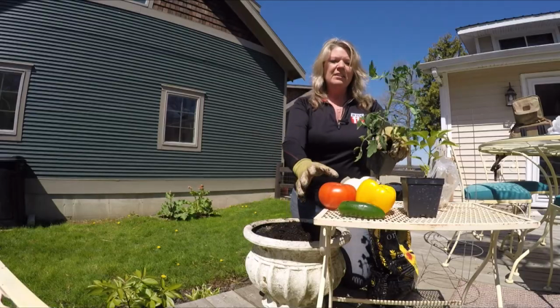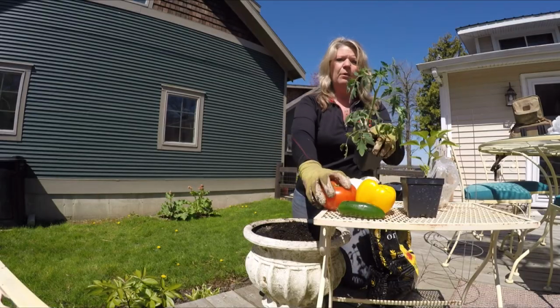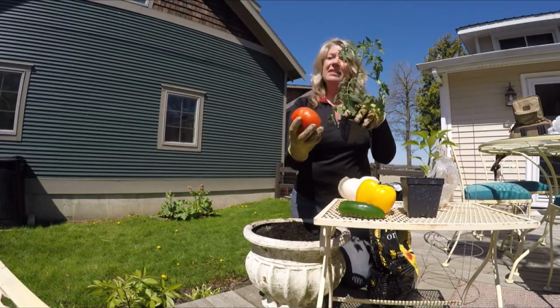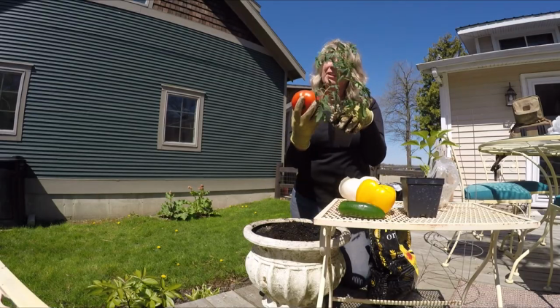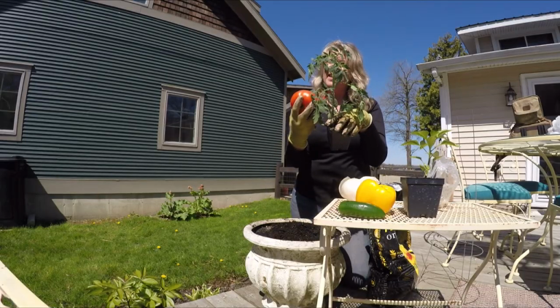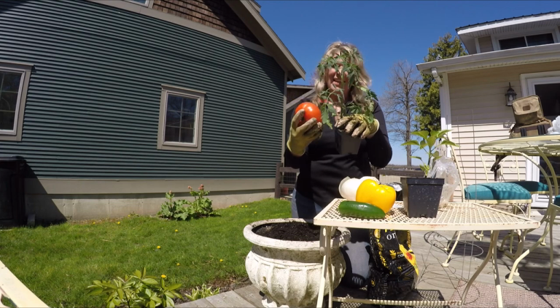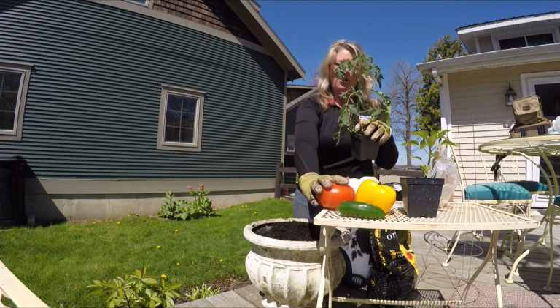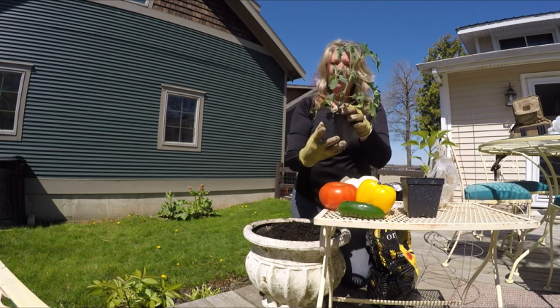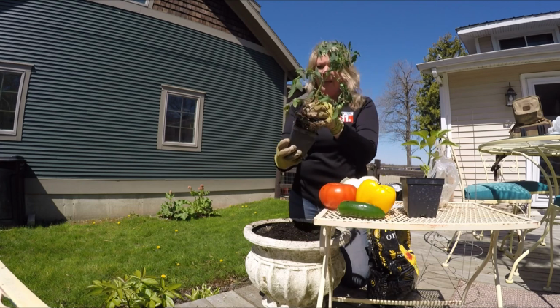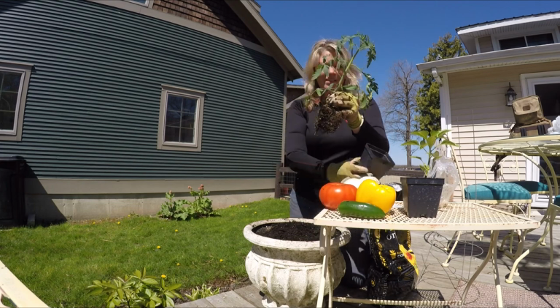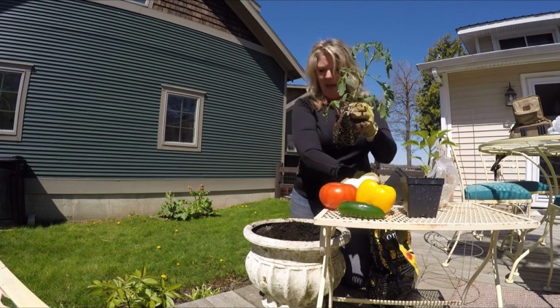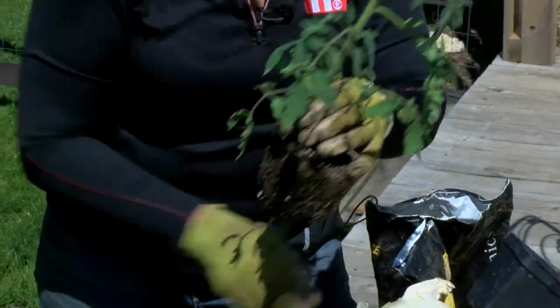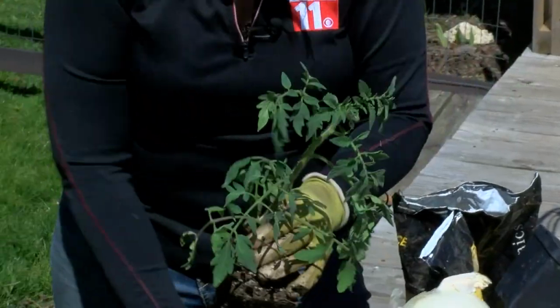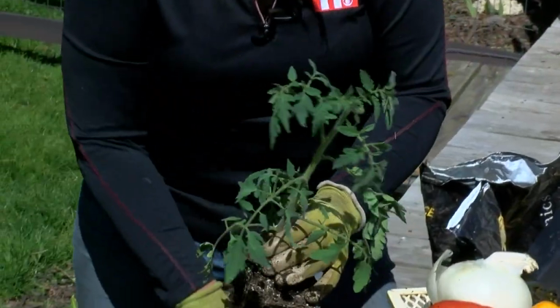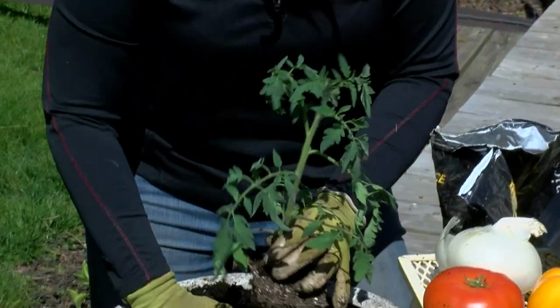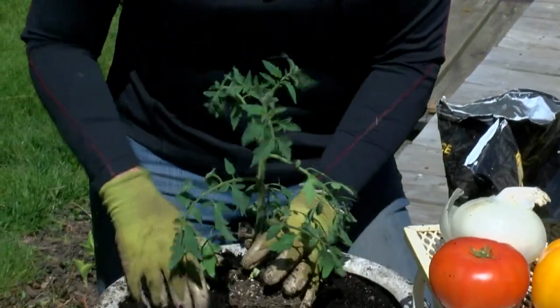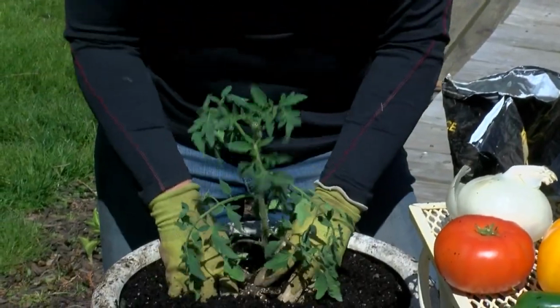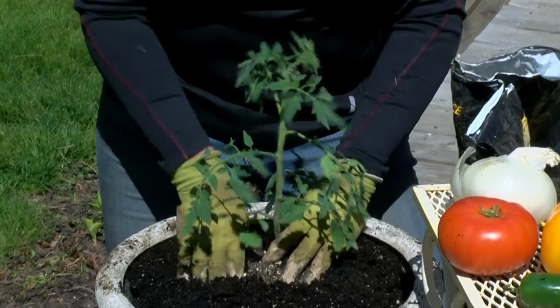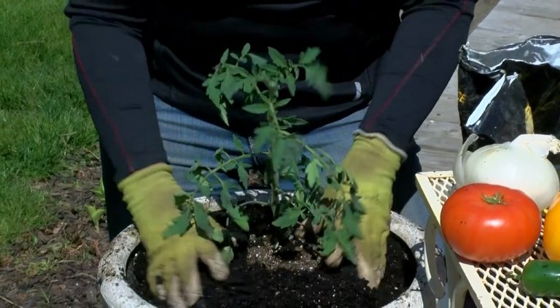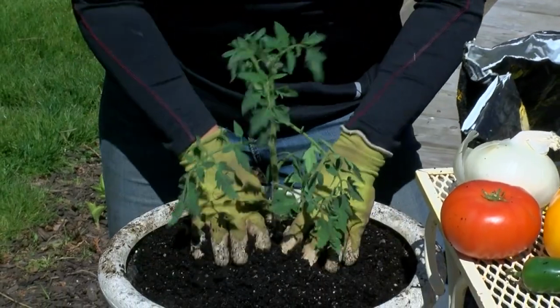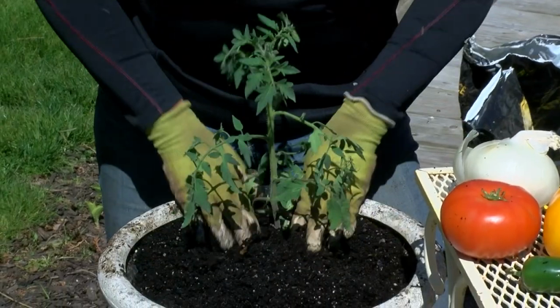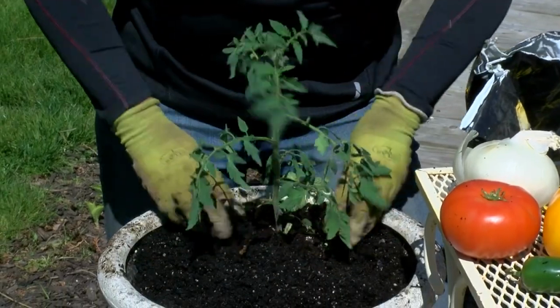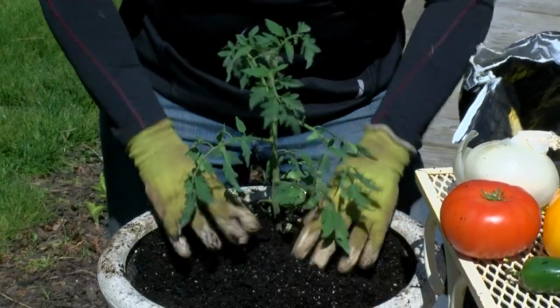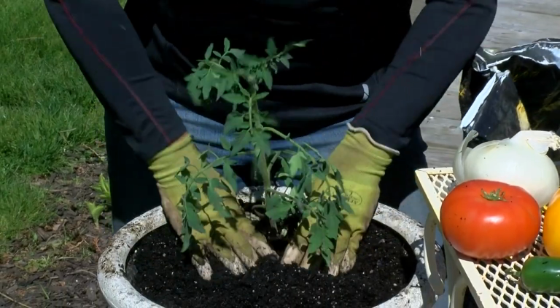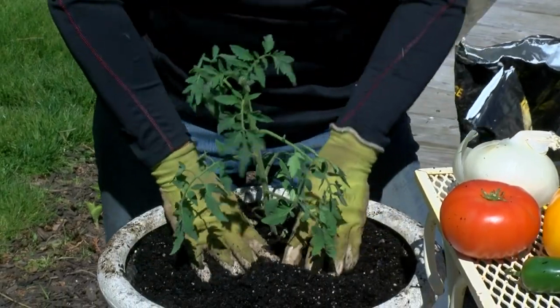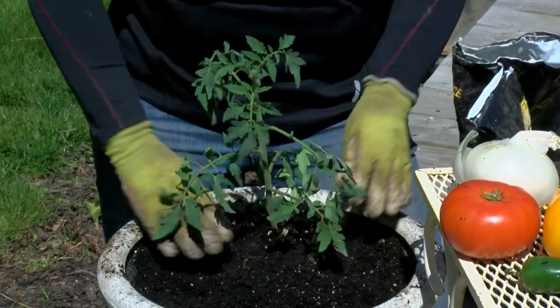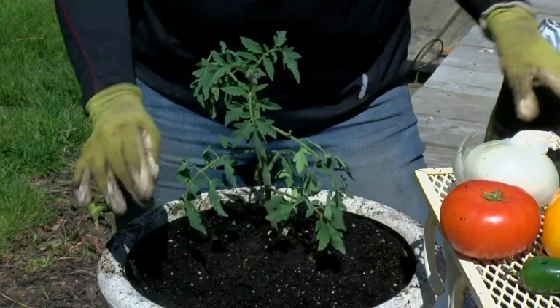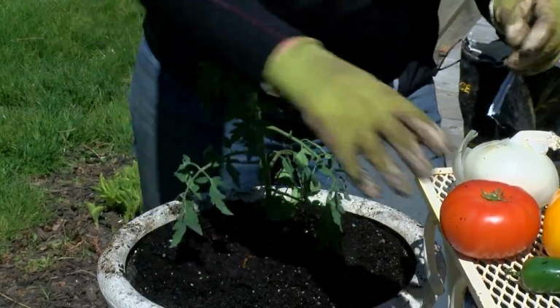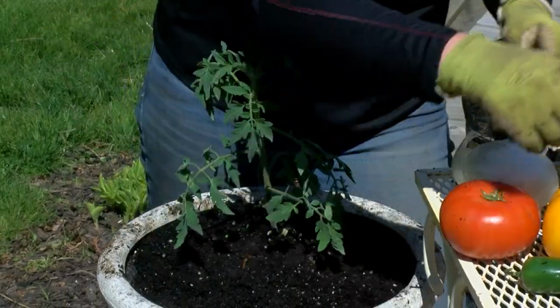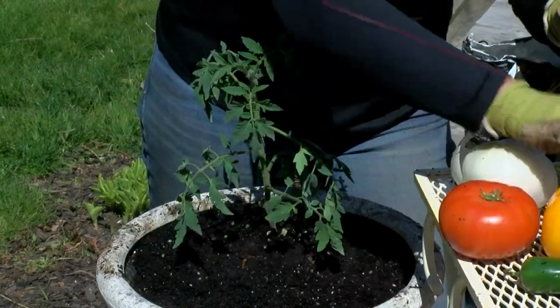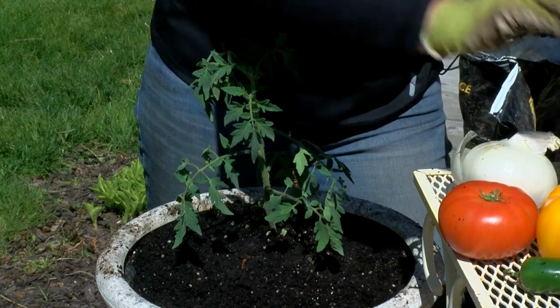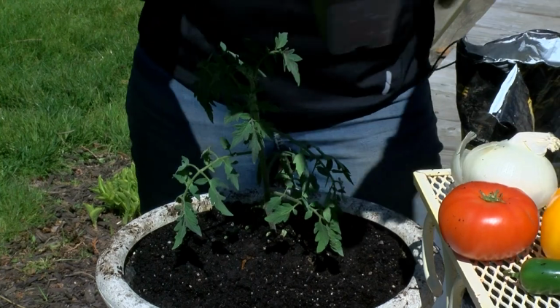This tomato plant is something like this, so we're going to plant this in the back of the container — this one will grow the tallest. Pop that in there, press it down nice and tight, and then we are going to put in a pepper.